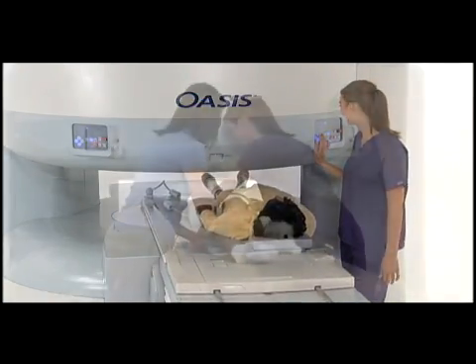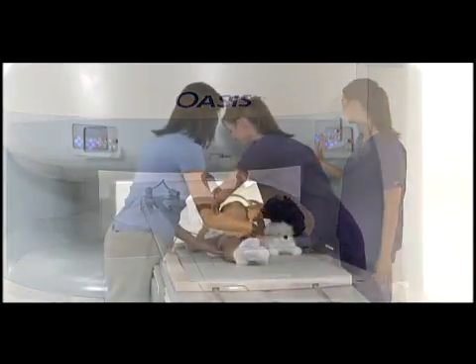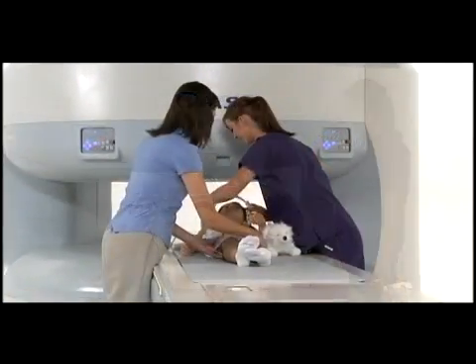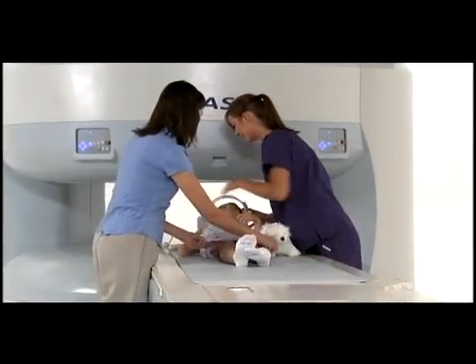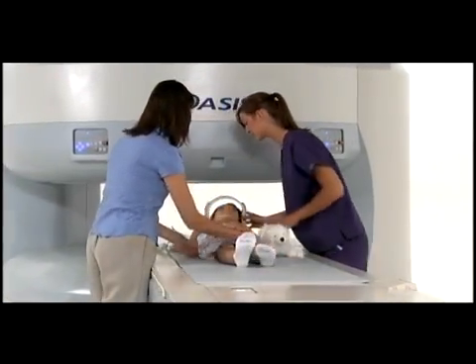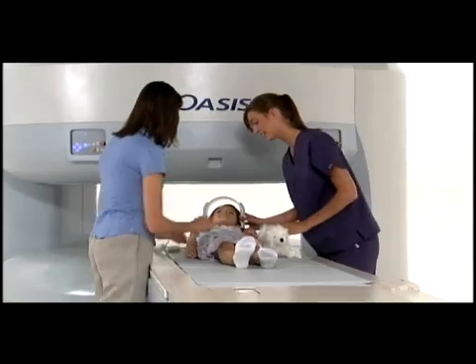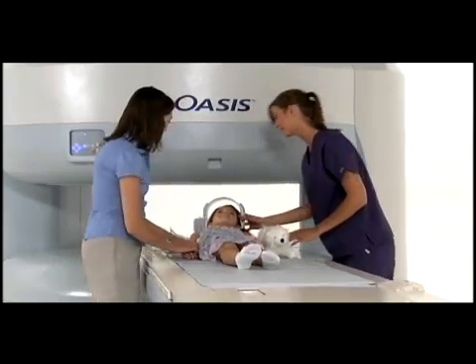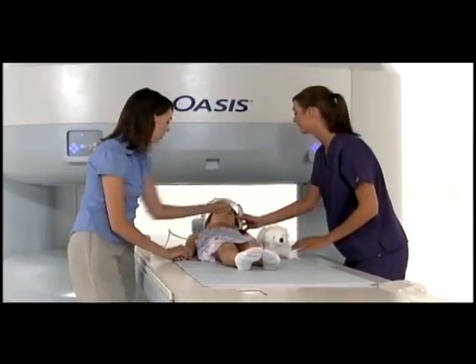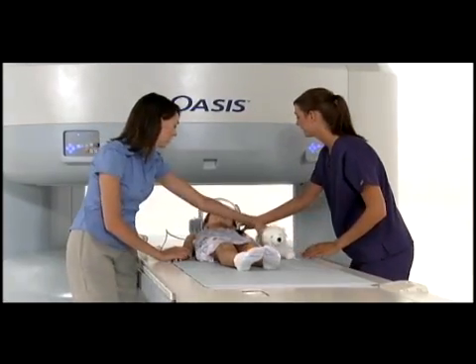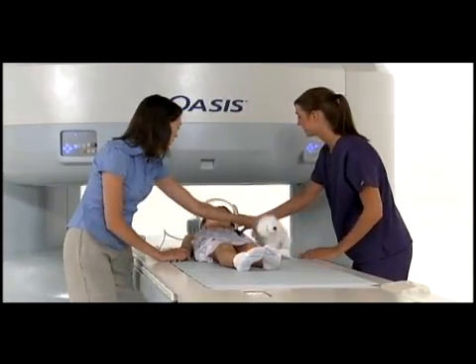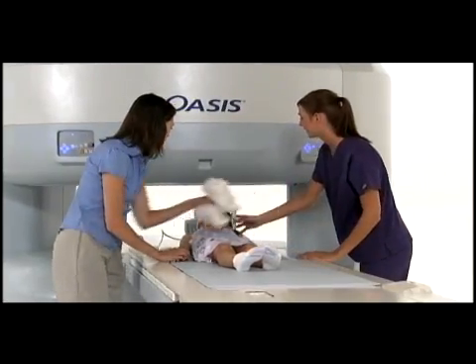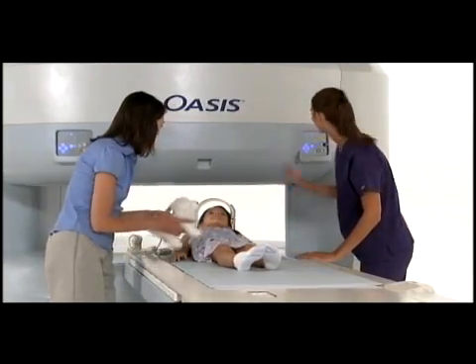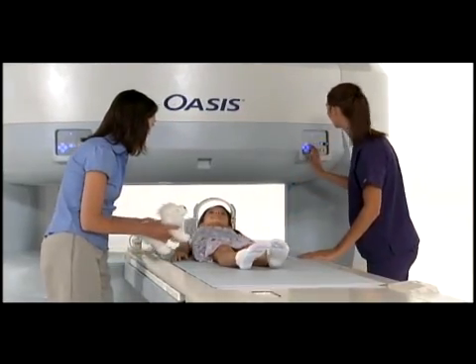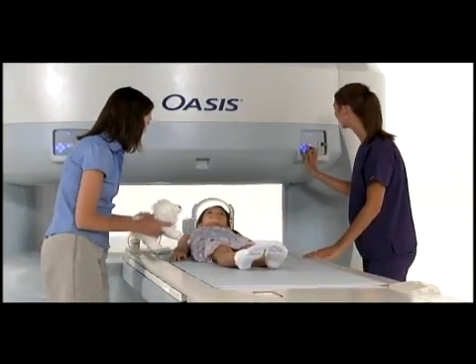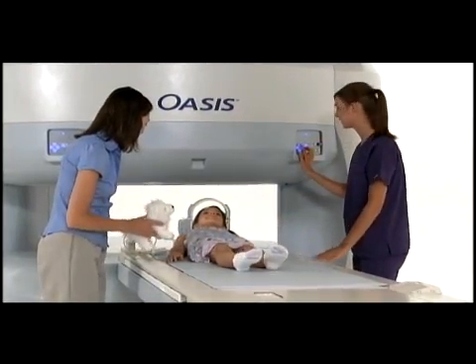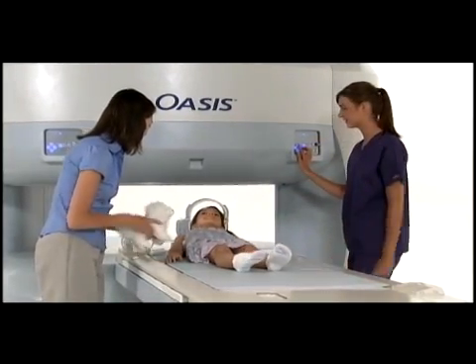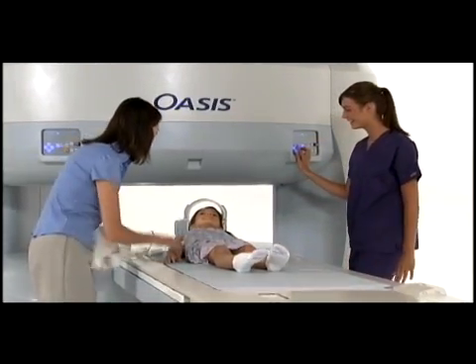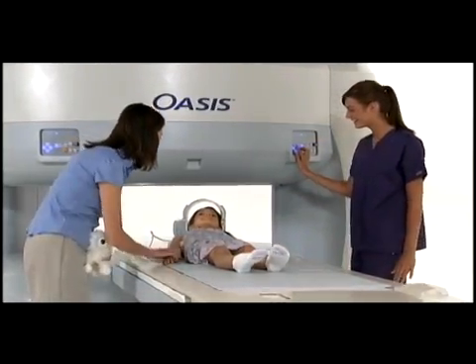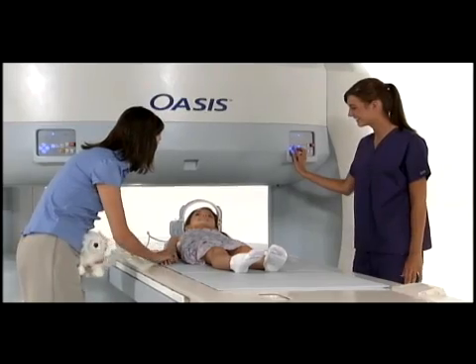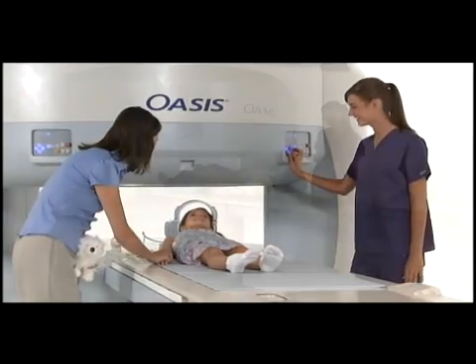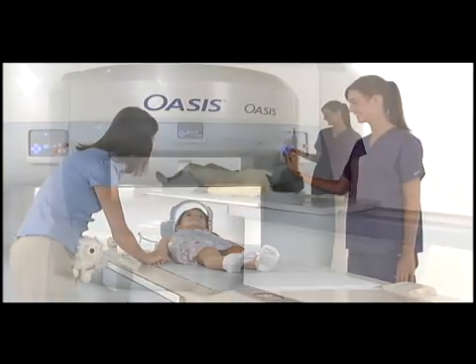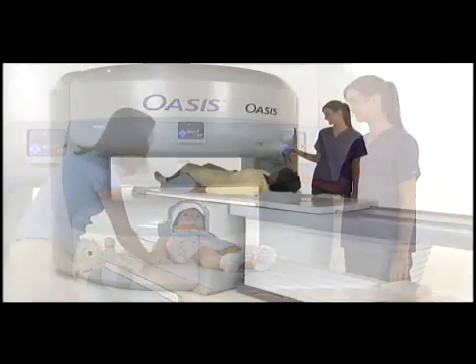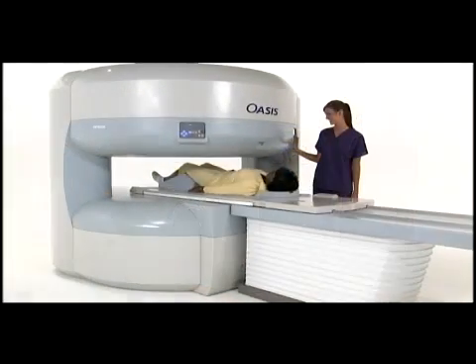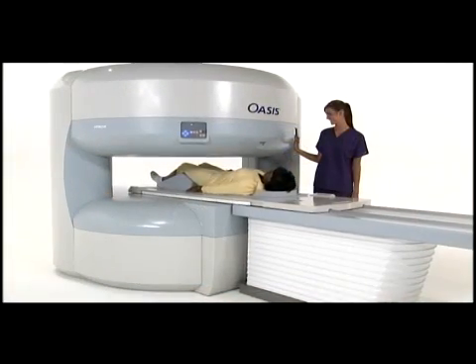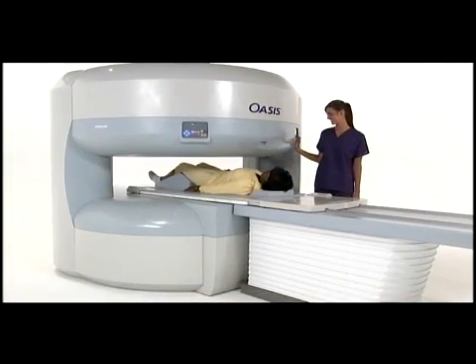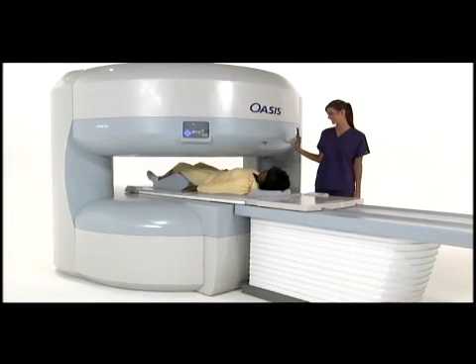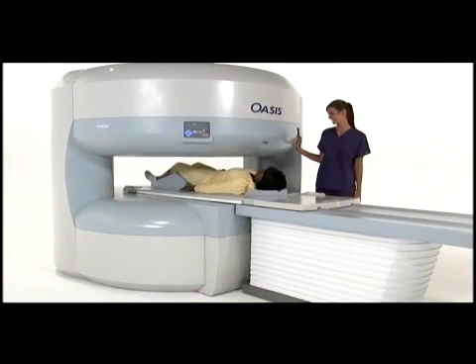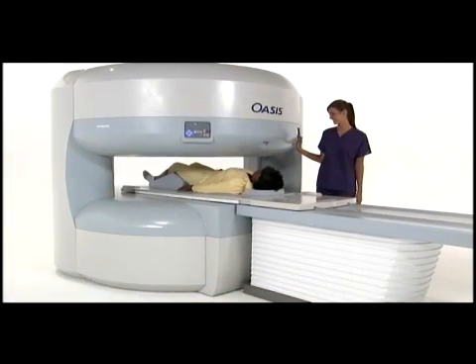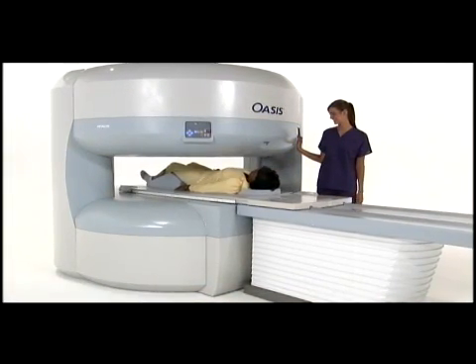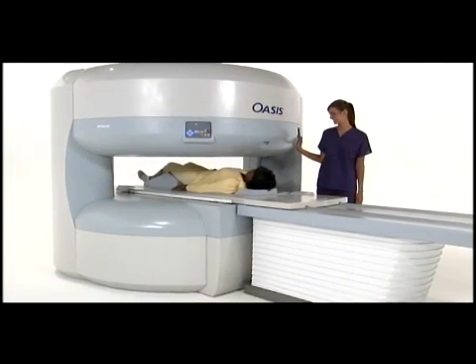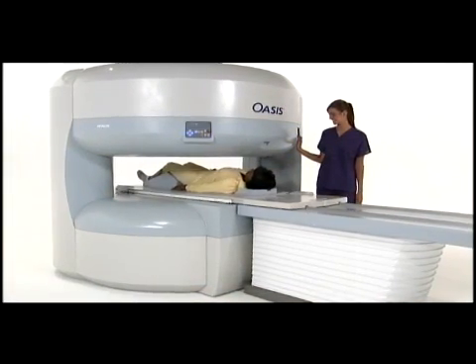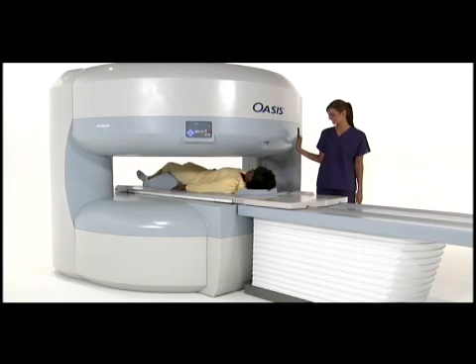Oasis imaging suites deliver diagnostic confidence. All of the most desired neurological, vascular, body, and orthopedic studies are possible with the Oasis.